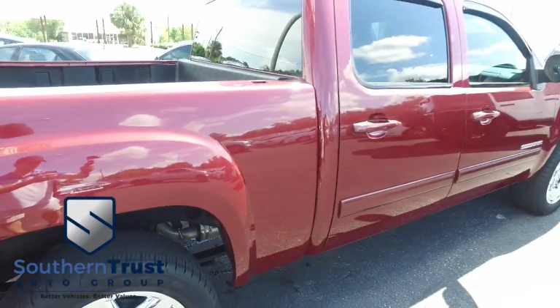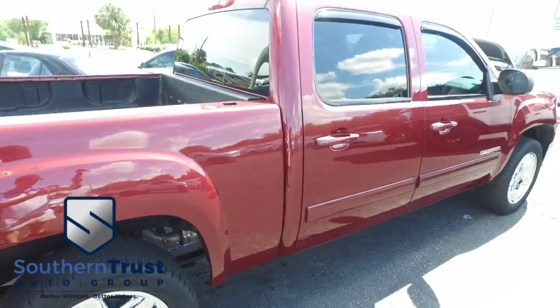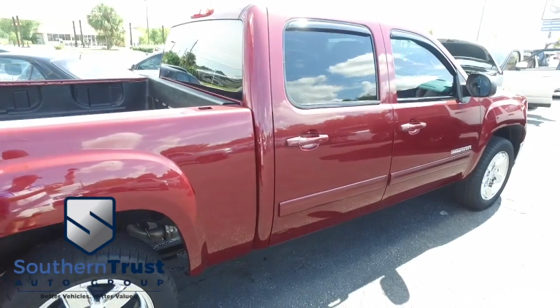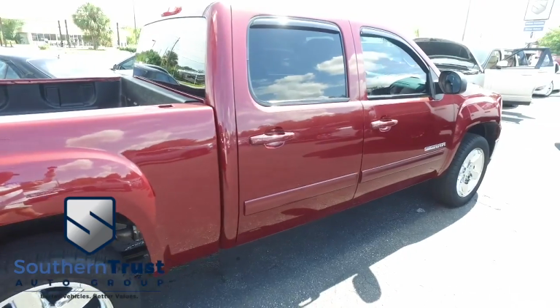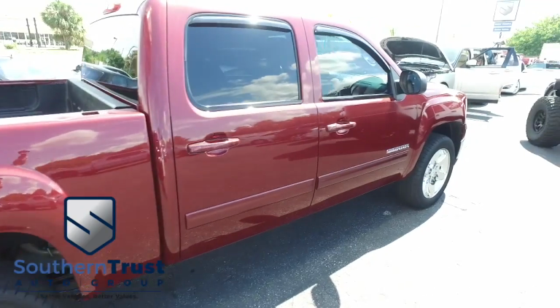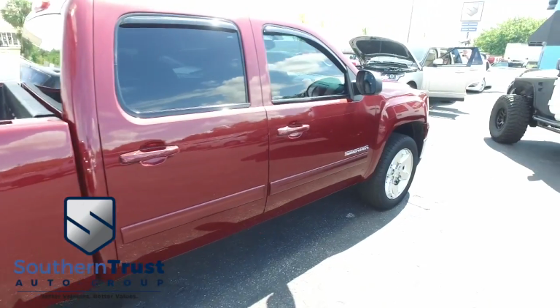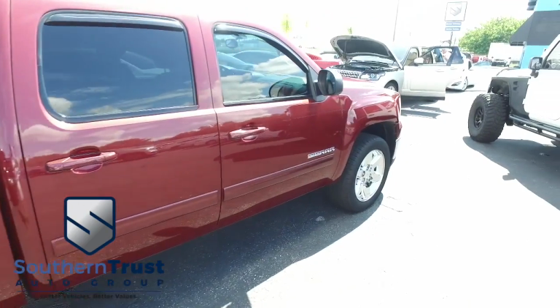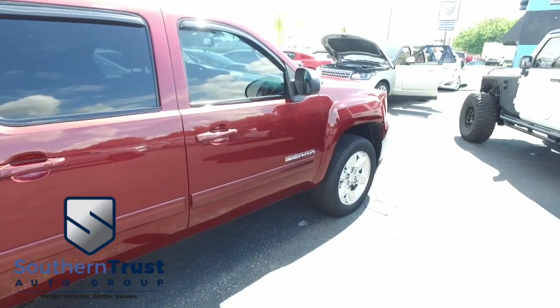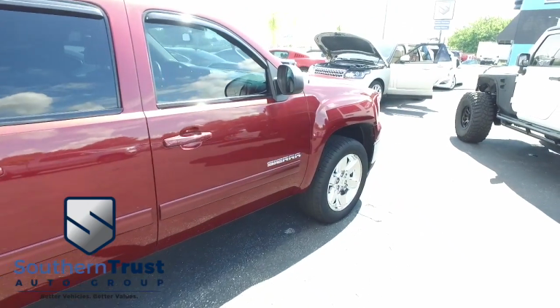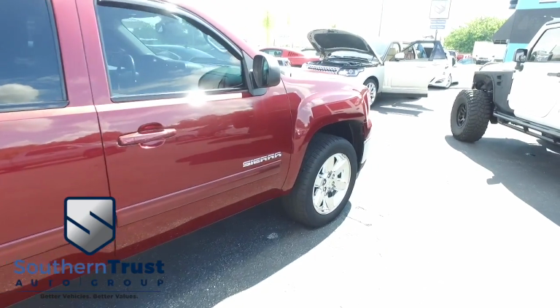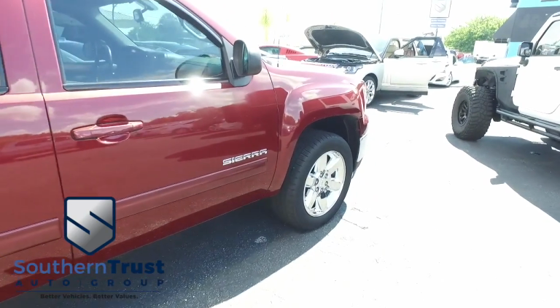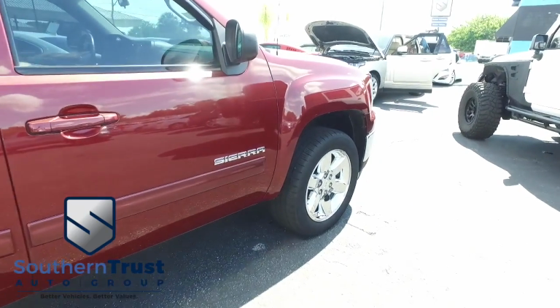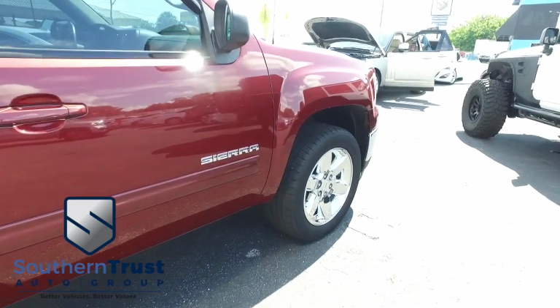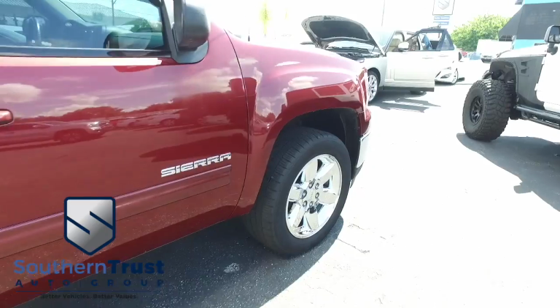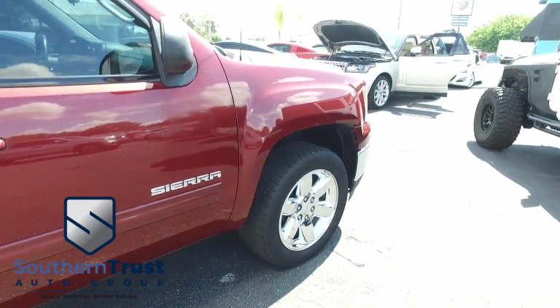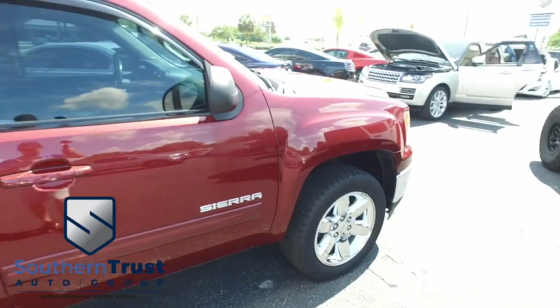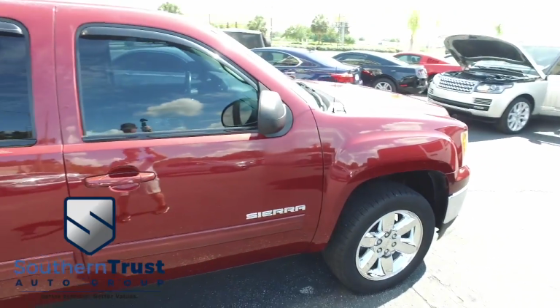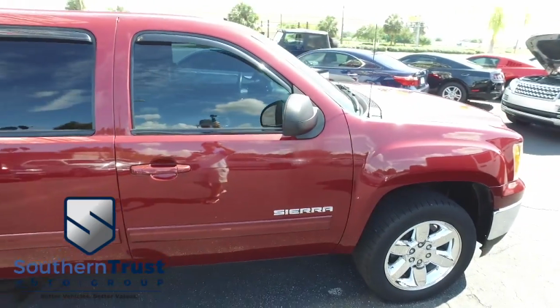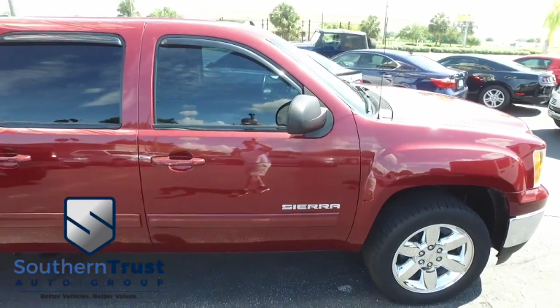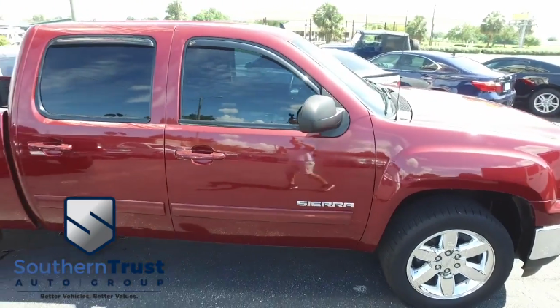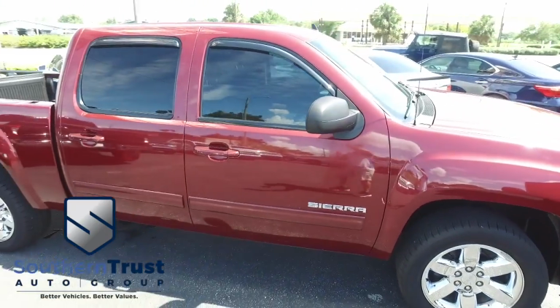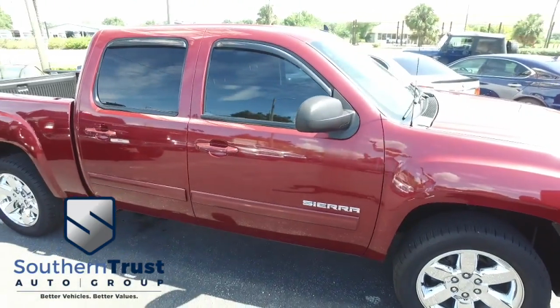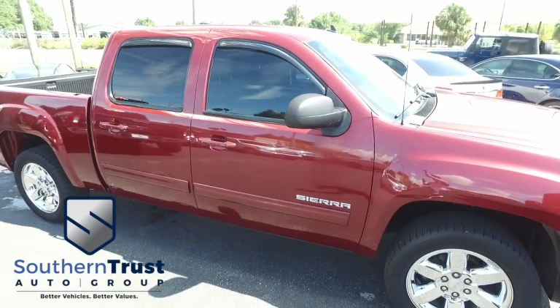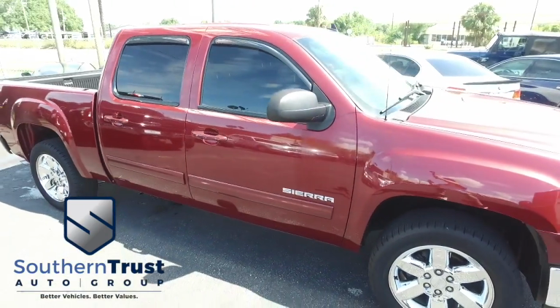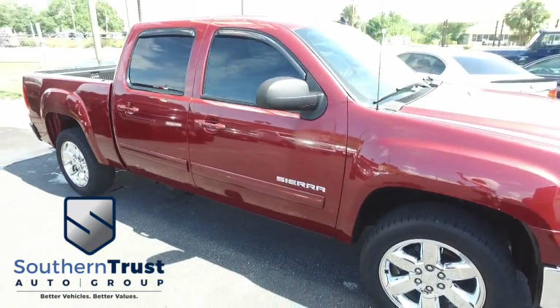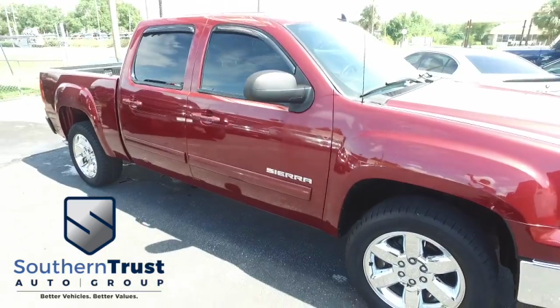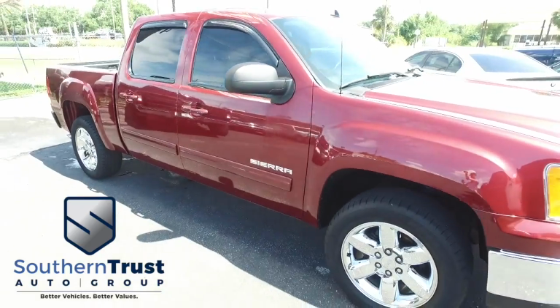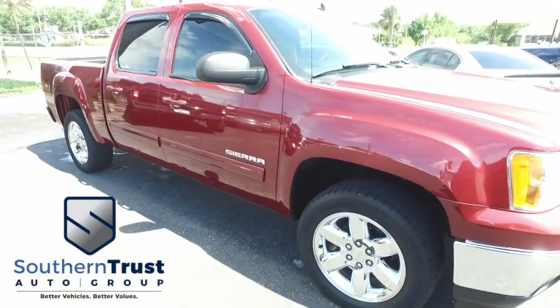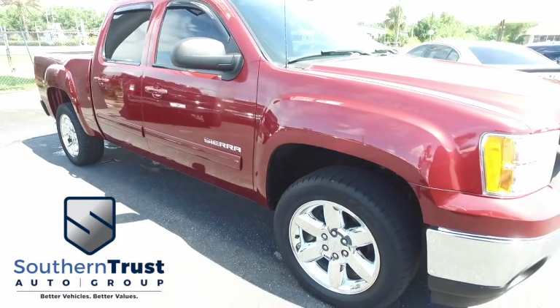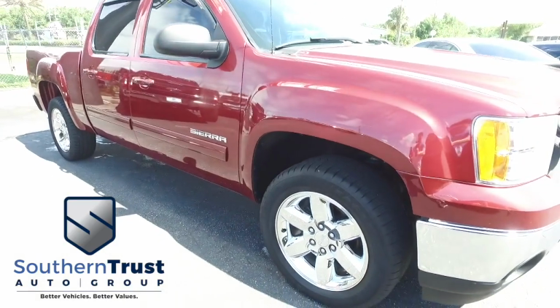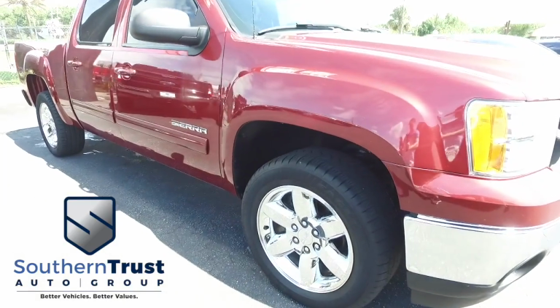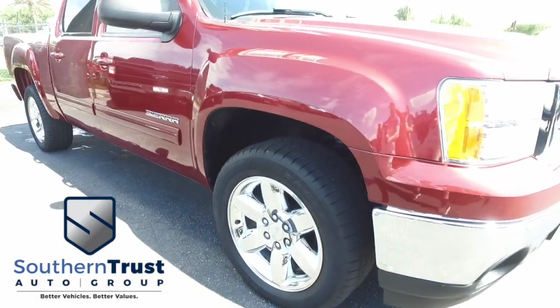You've got a tow package, backup camera, super-cold AC, and a multifunctional steering wheel. This GMC is absolutely next-level inside and out, leaving you no doubt that Southern Trust will make you scream and shout with the best like-new pre-owned cars, trucks, and SUVs on the planet.